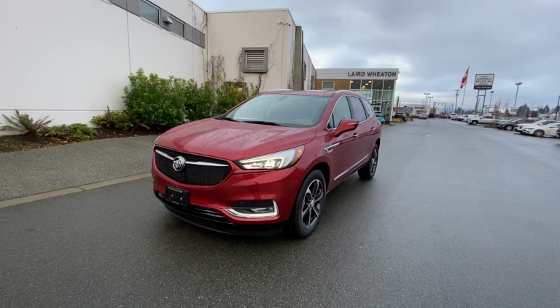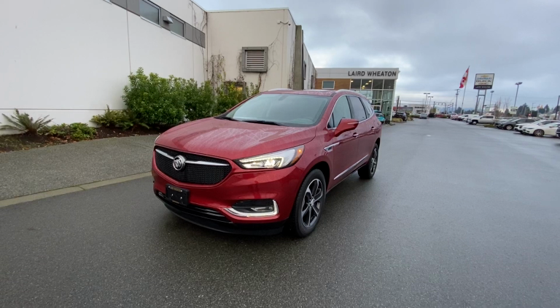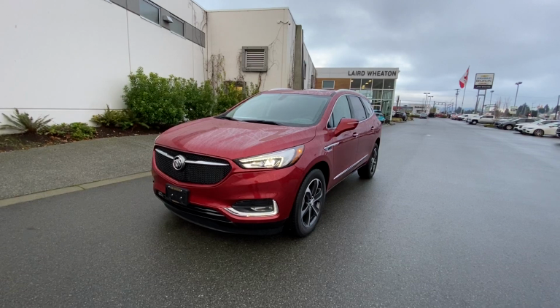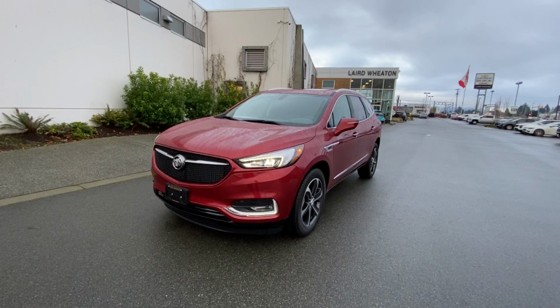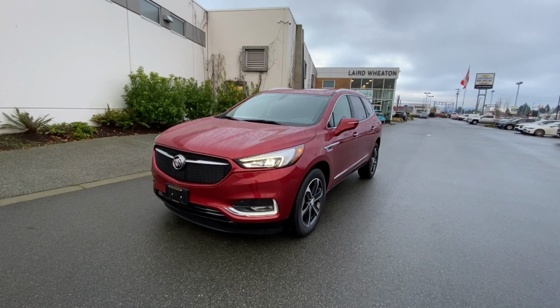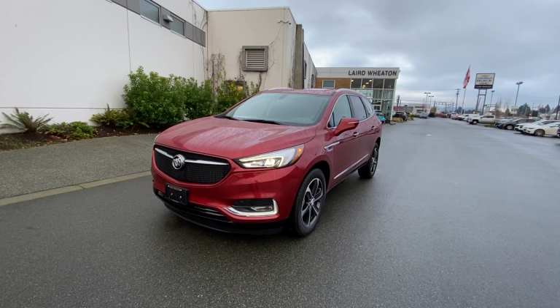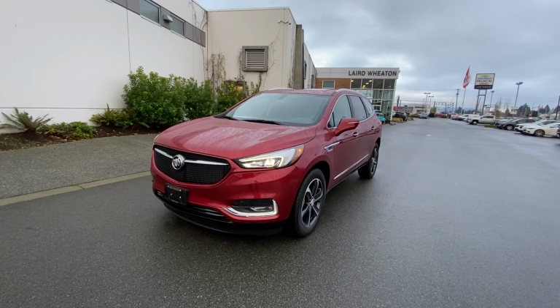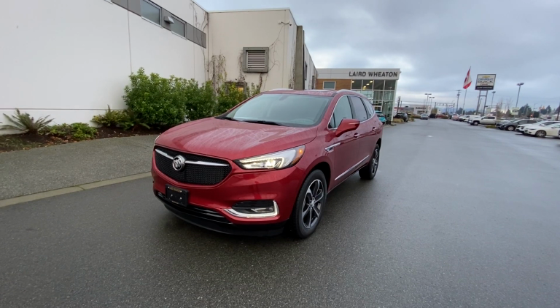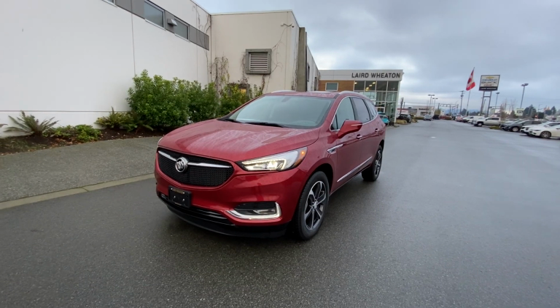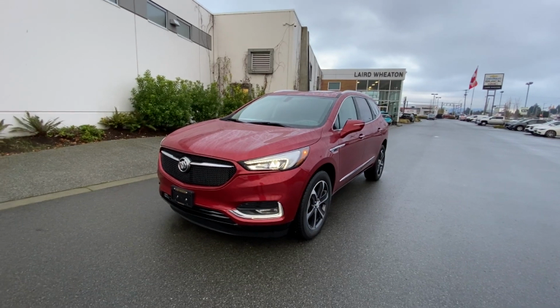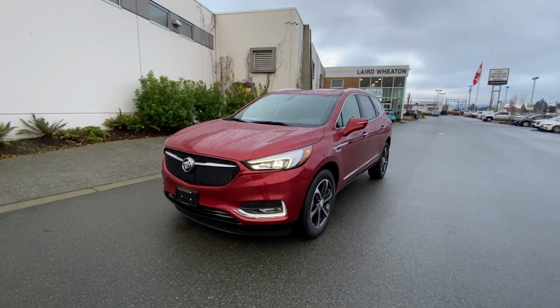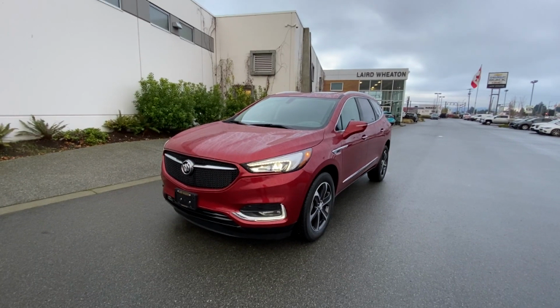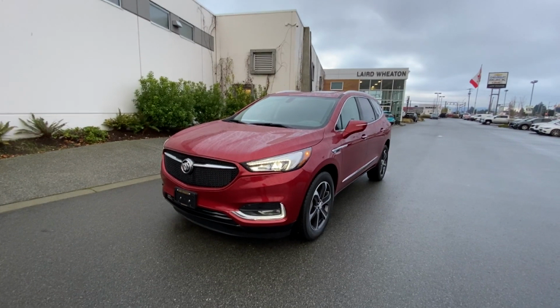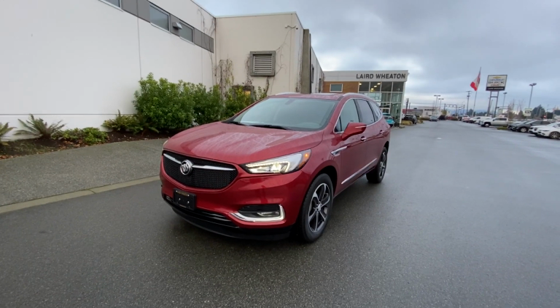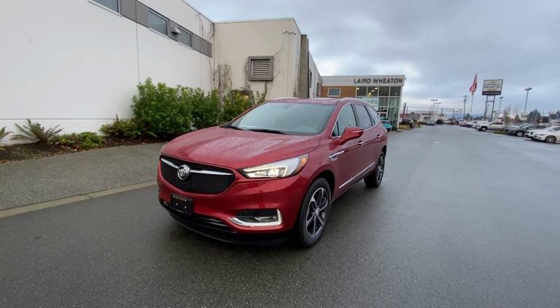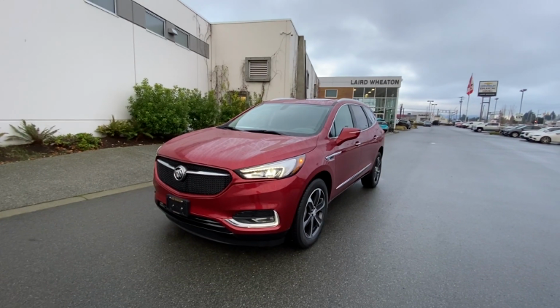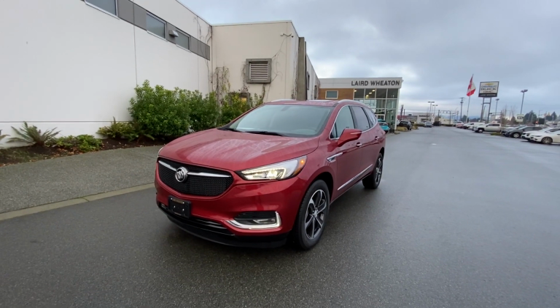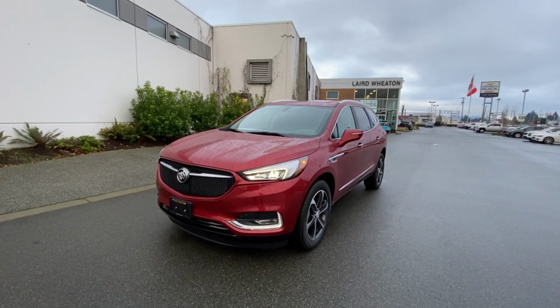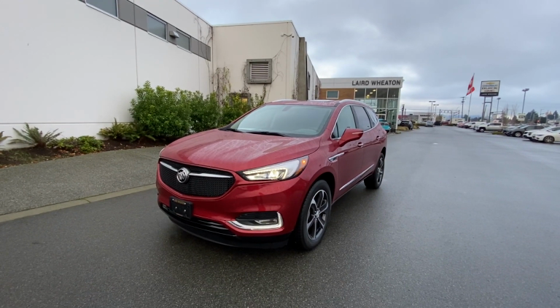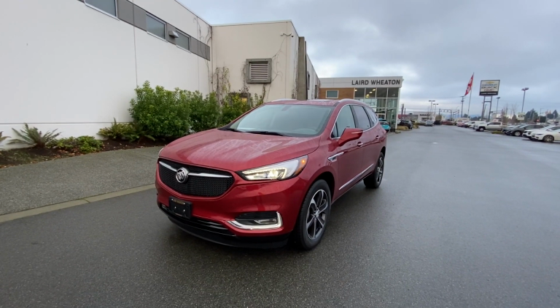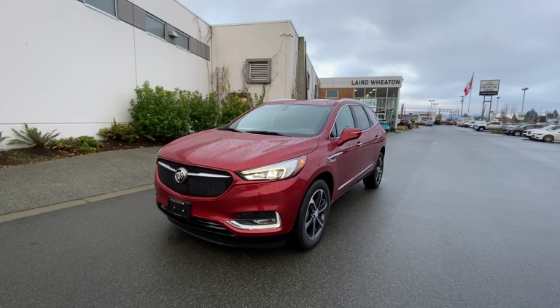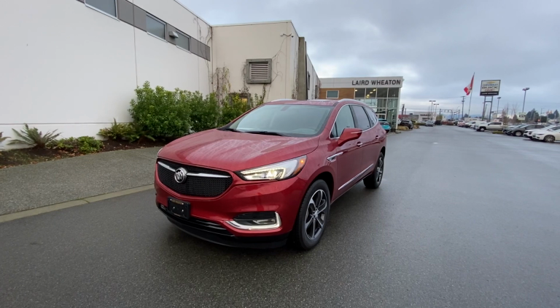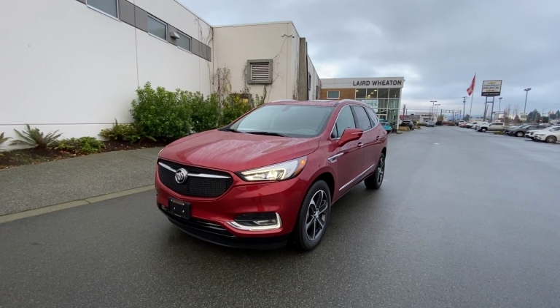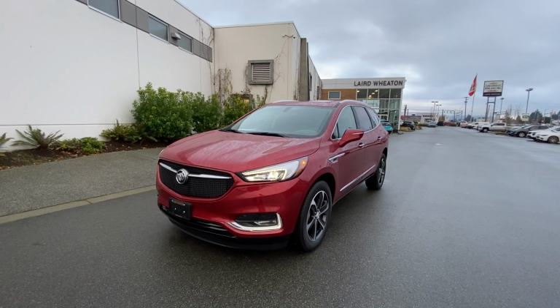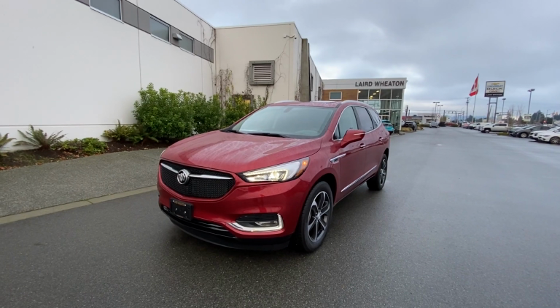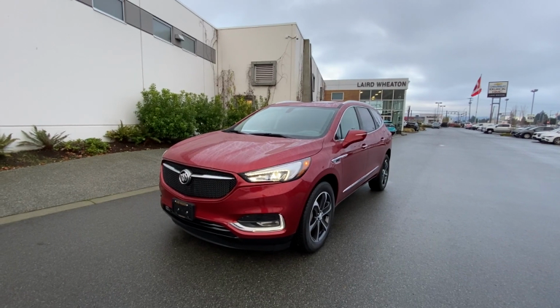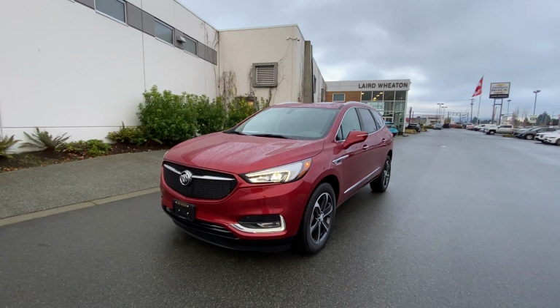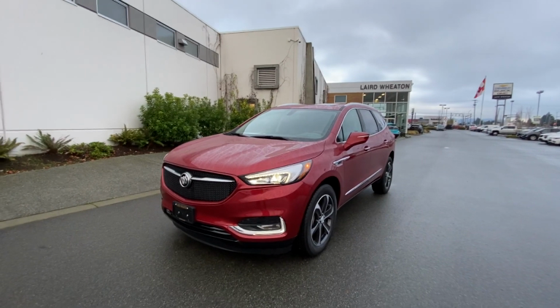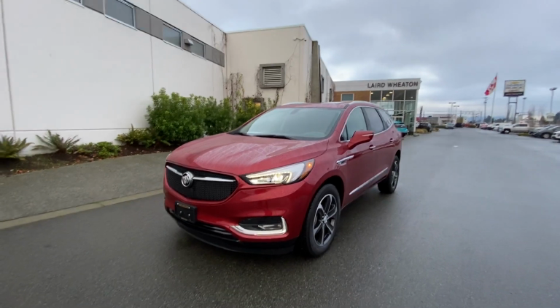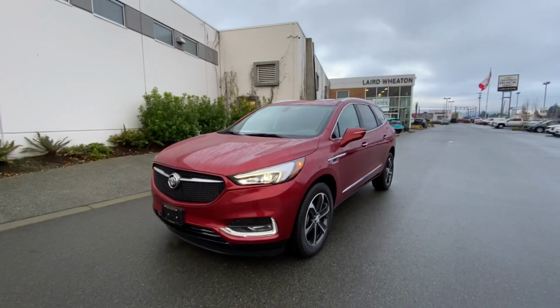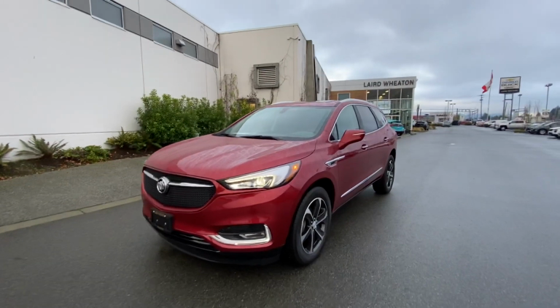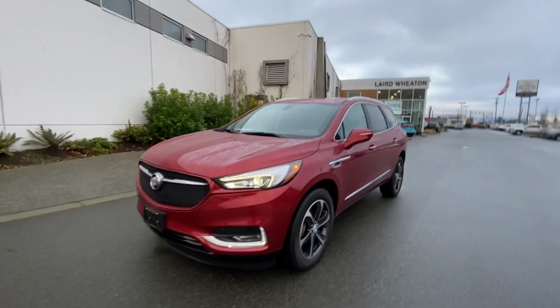Hey Linda, this is Chad from Laird Wheaton GM in Nanaimo. Looks like we do still have the 2020 Enclave in red — beautiful color.